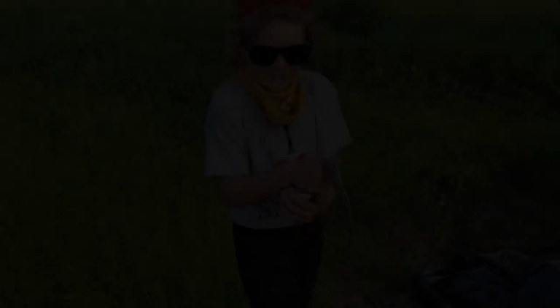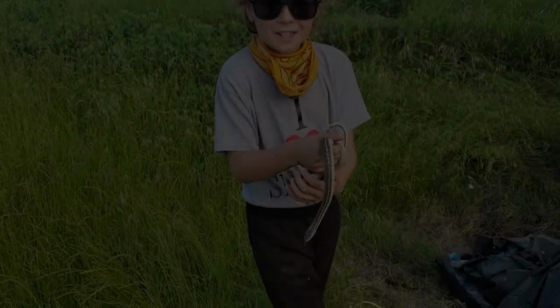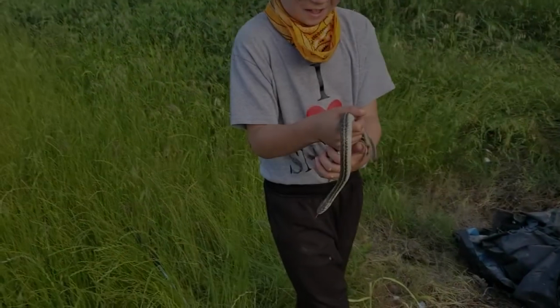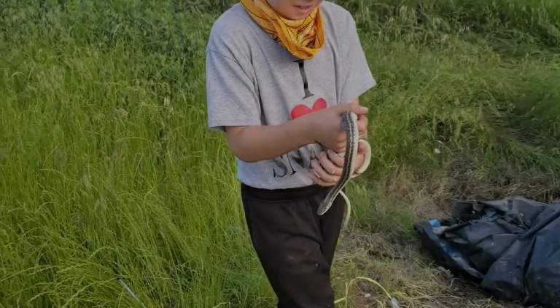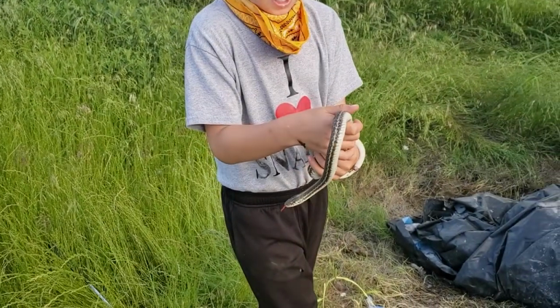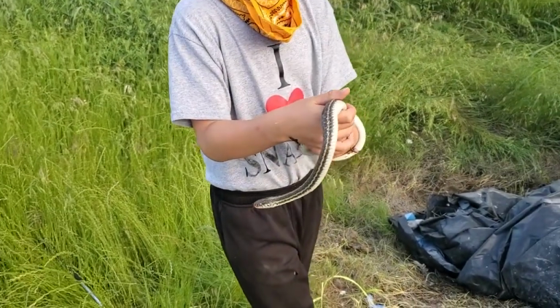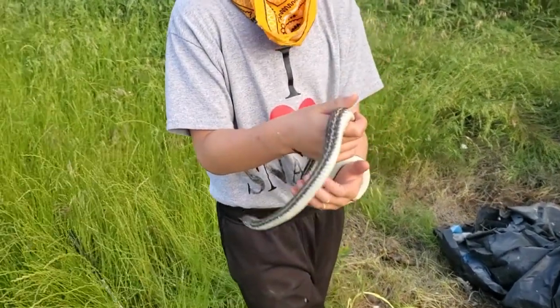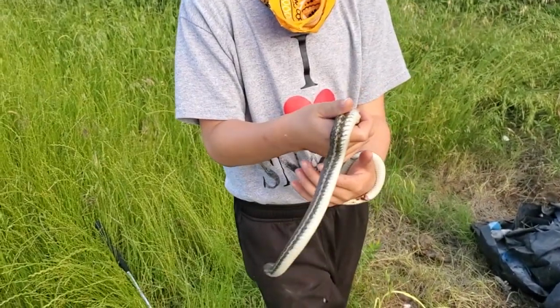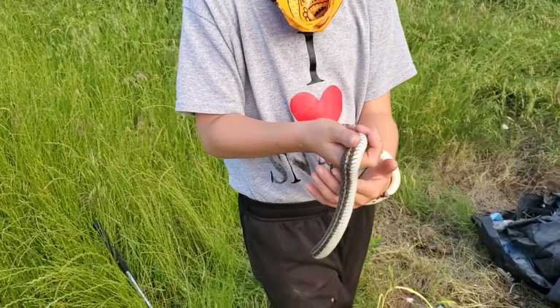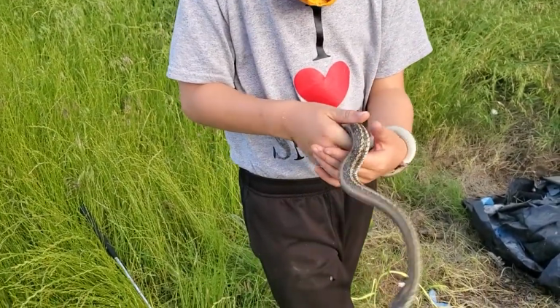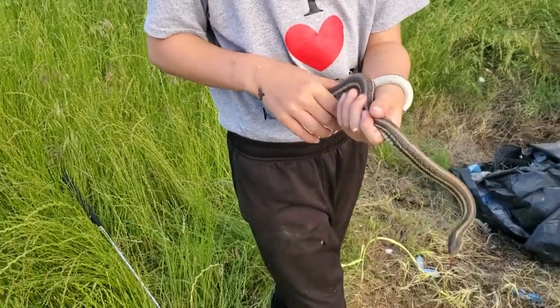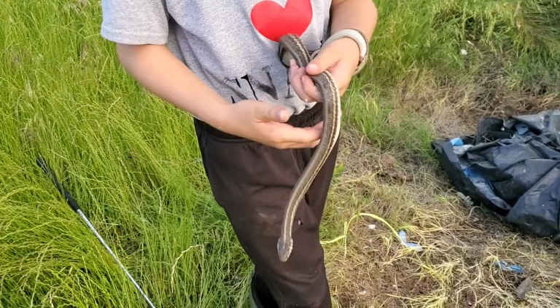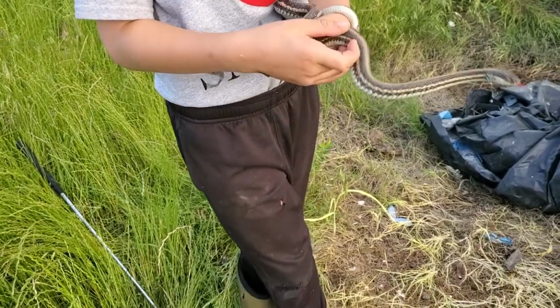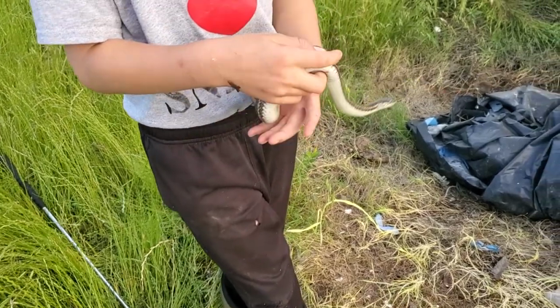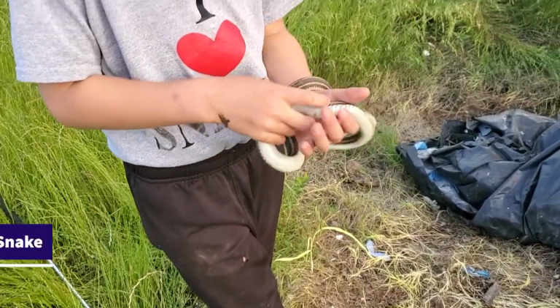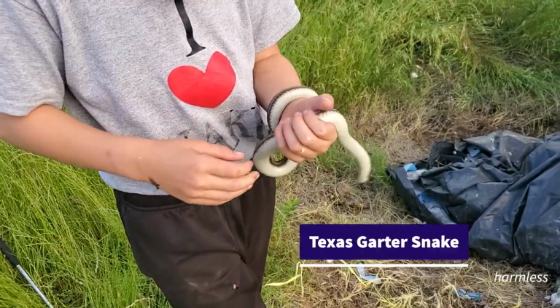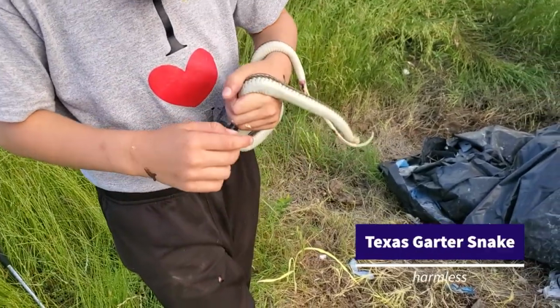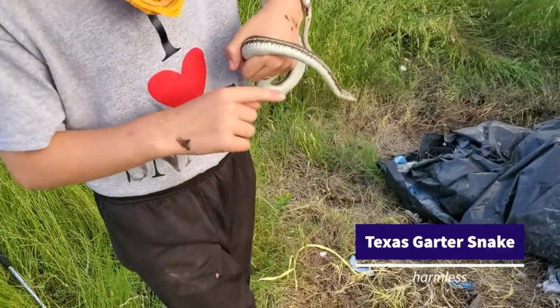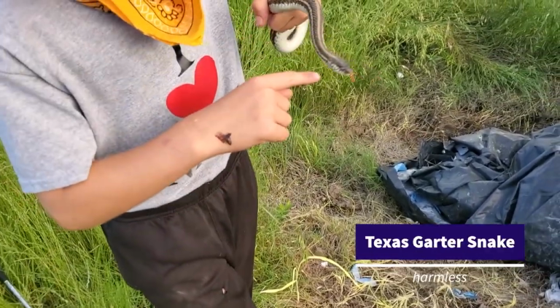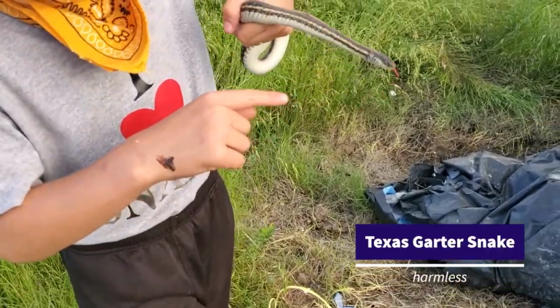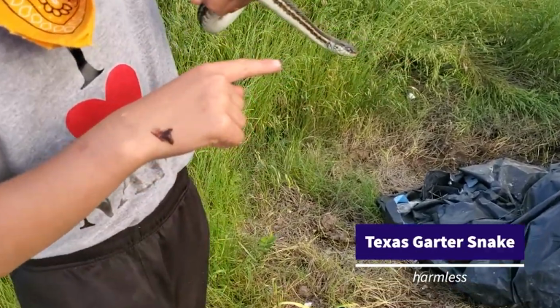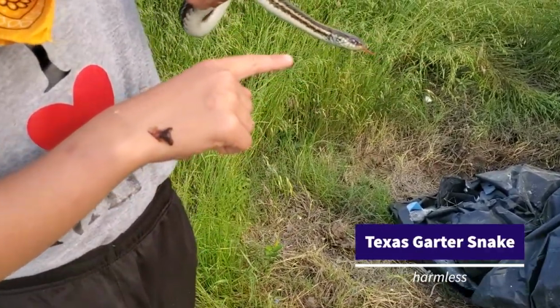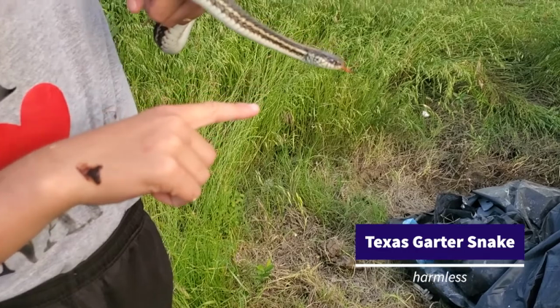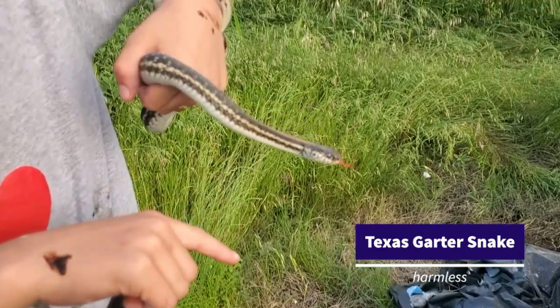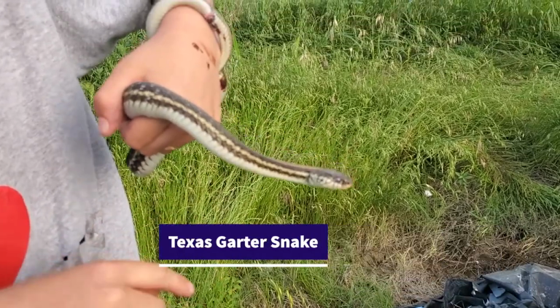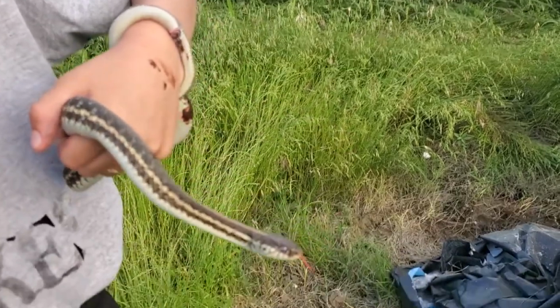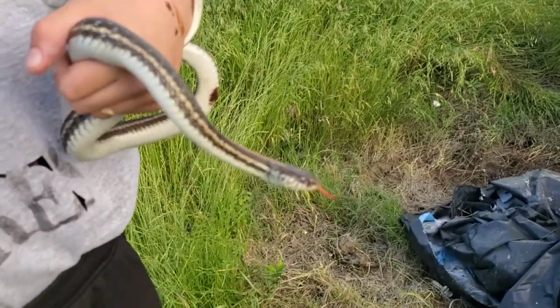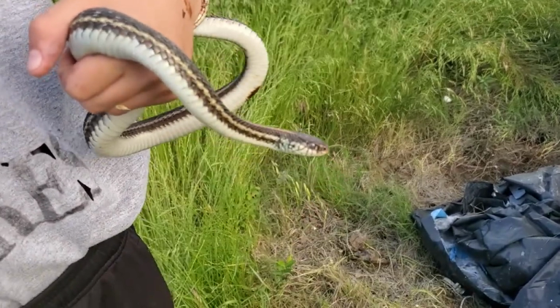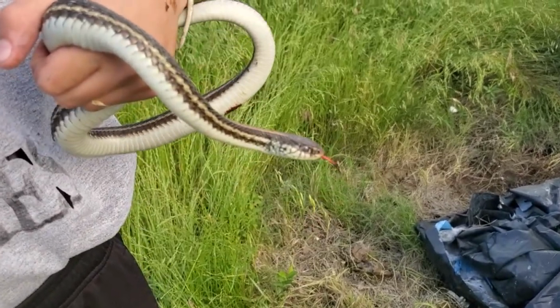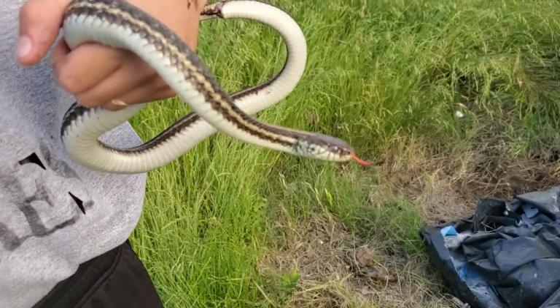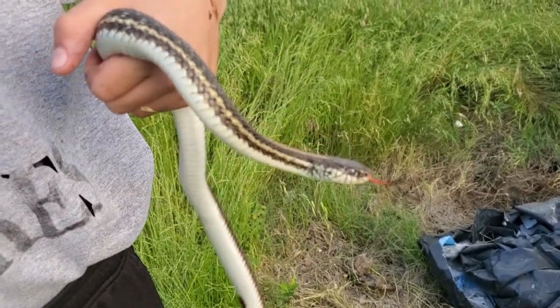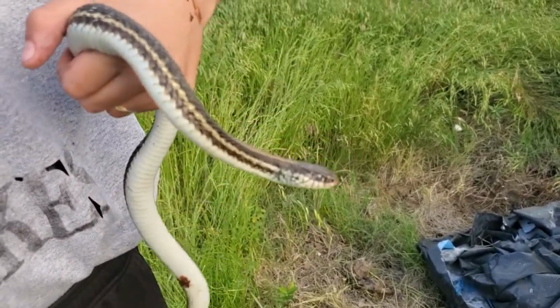All right, tell us what we found here. This is a Texas garter snake, and it almost looks like a large ribbon snake with mouth bars. It does have mouth bars — hold on, keep it still, it's making it stinky.